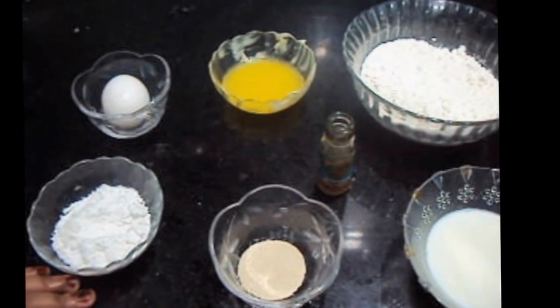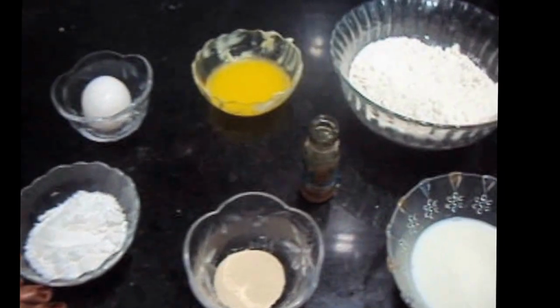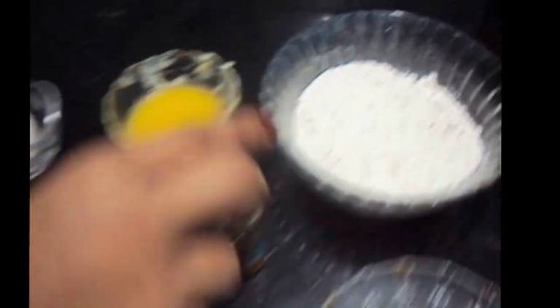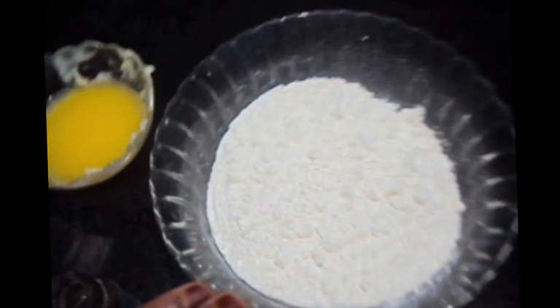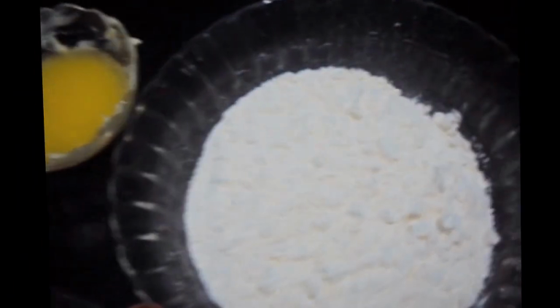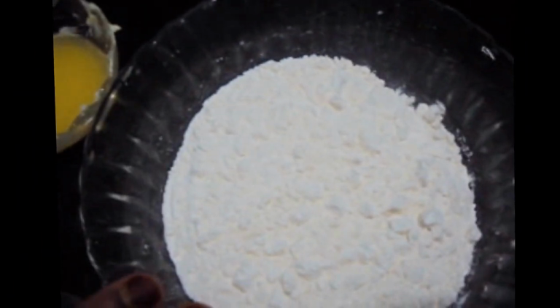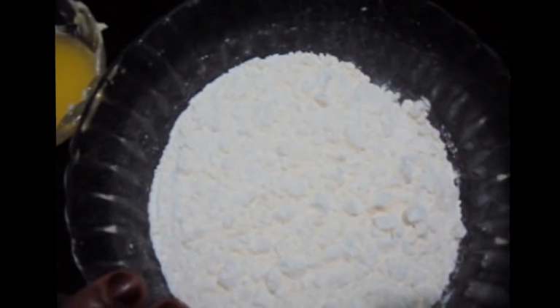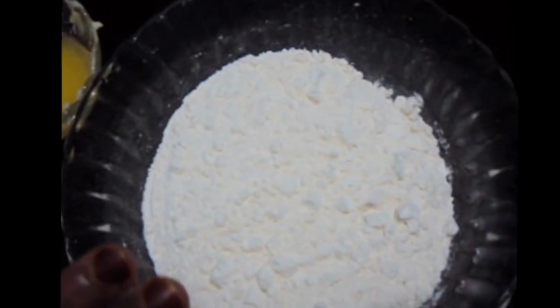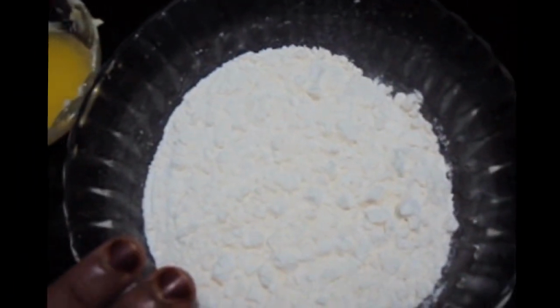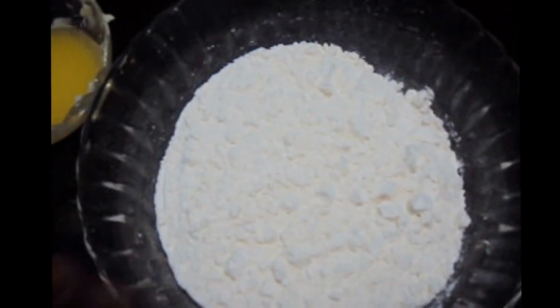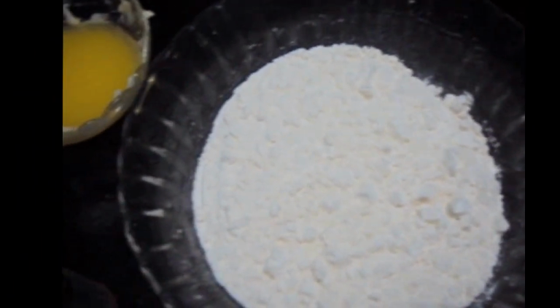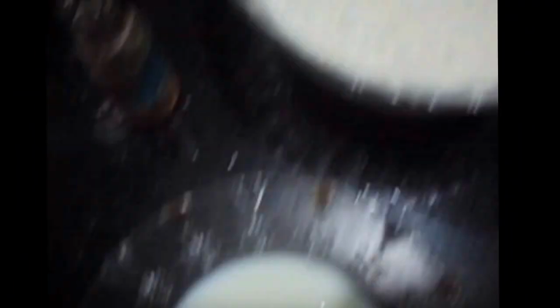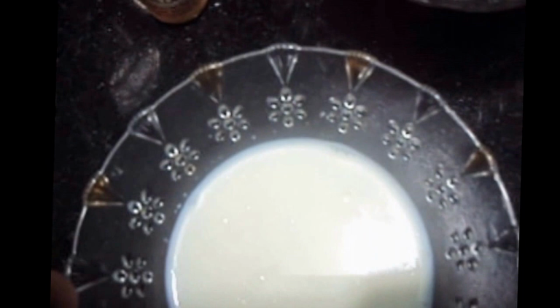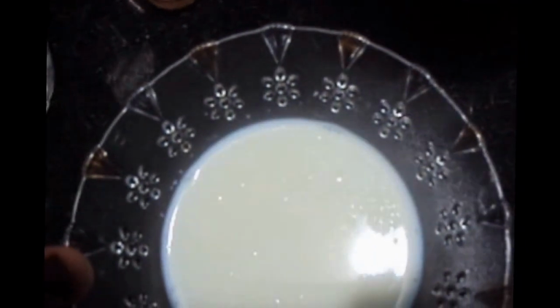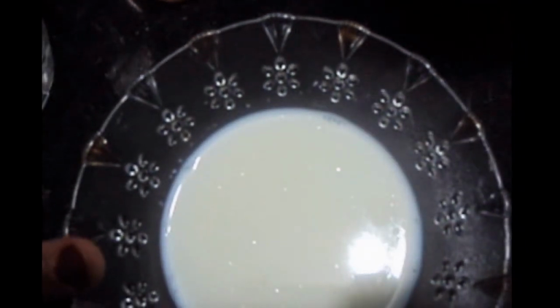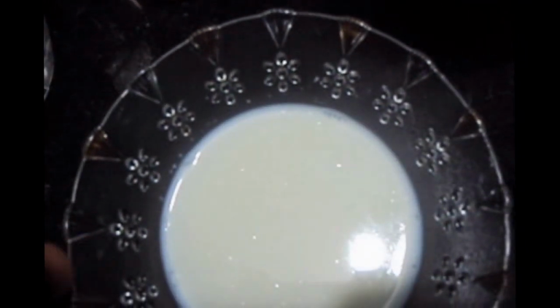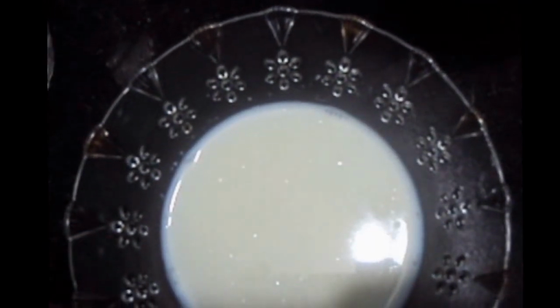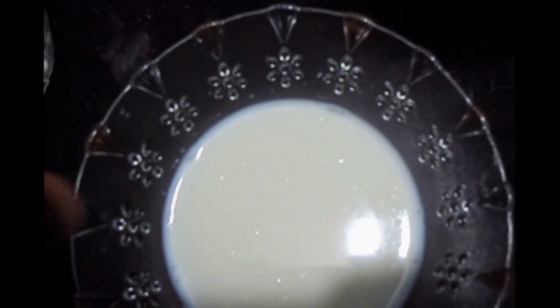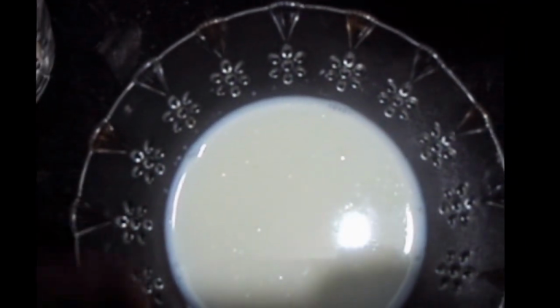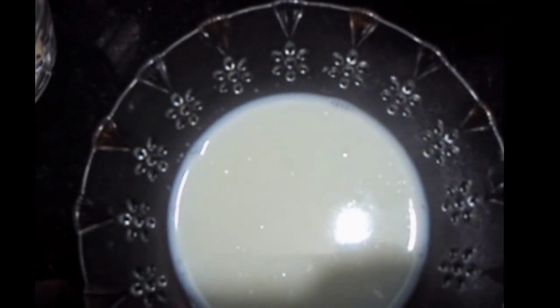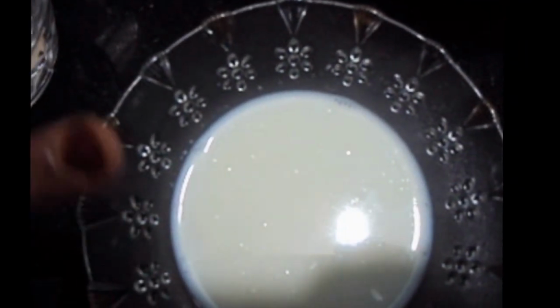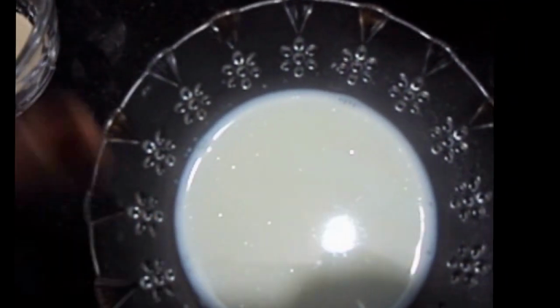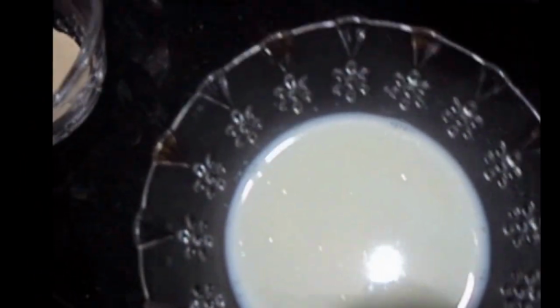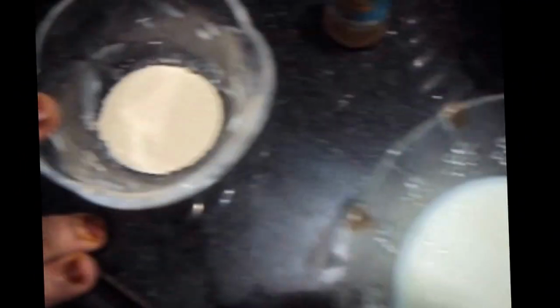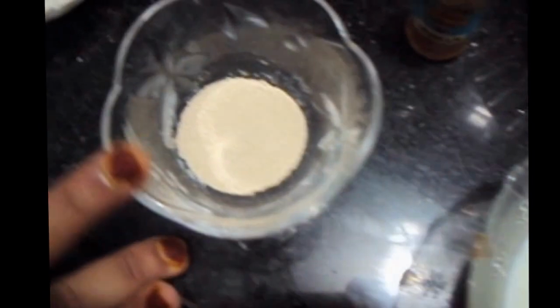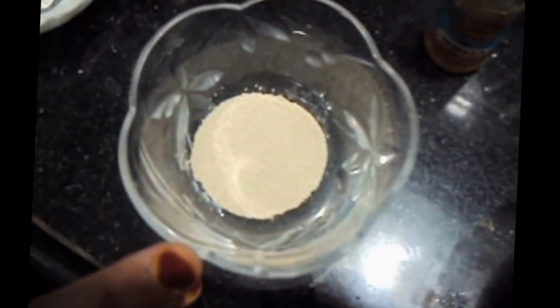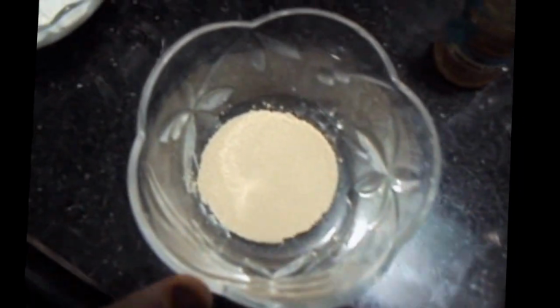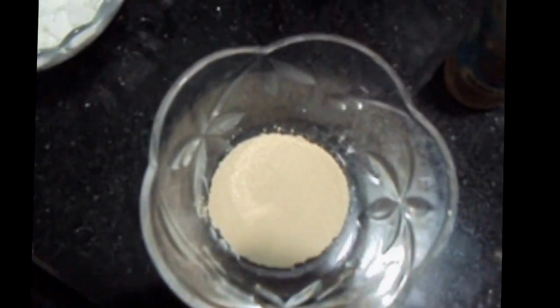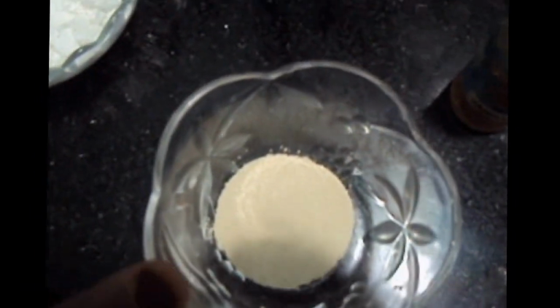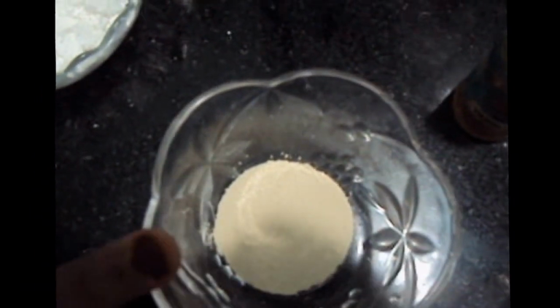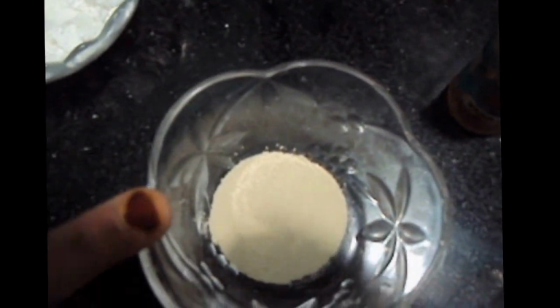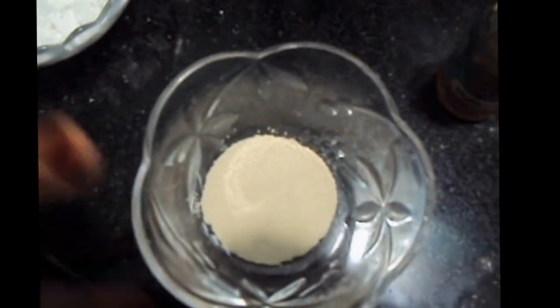For this we will need 2 cups of all purpose flour, also known as maida. Half a cup of milk, lukewarm. 1 teaspoon of yeast — I am using instant yeast.